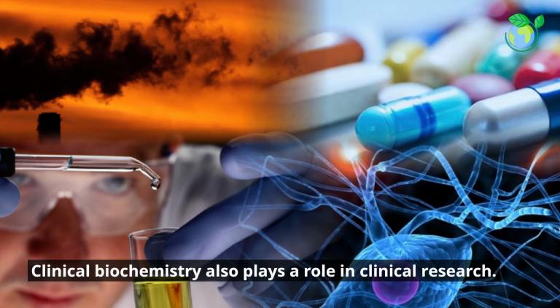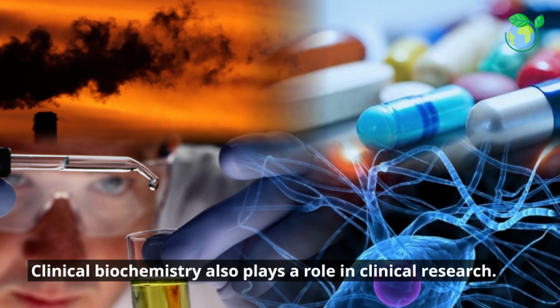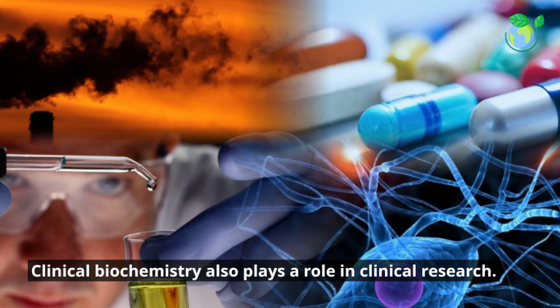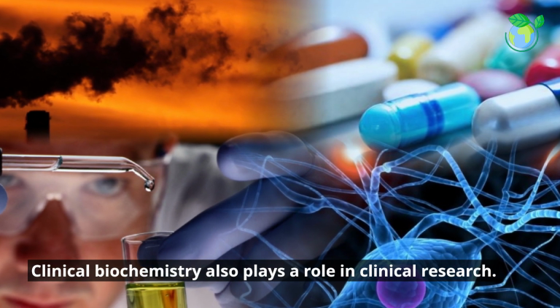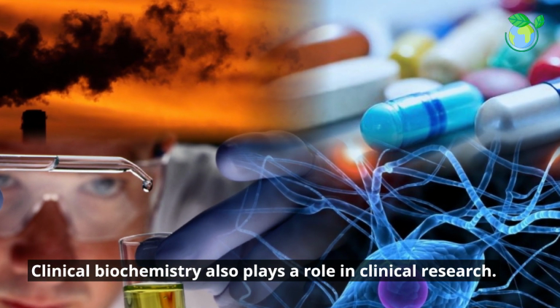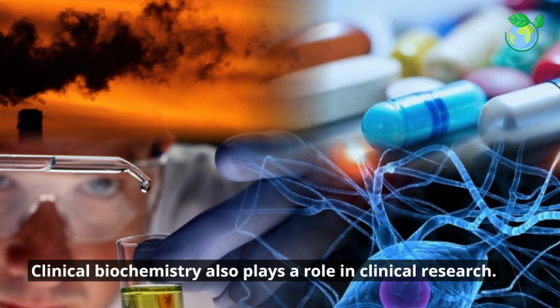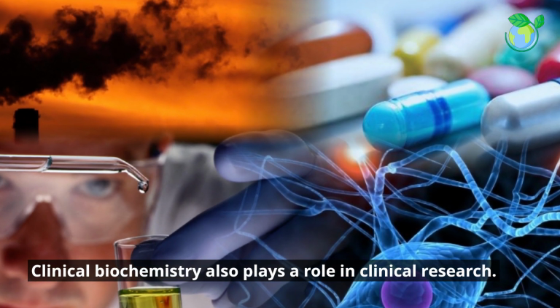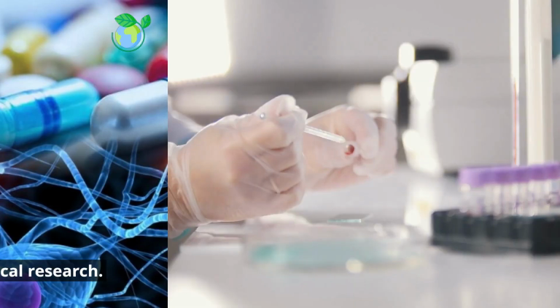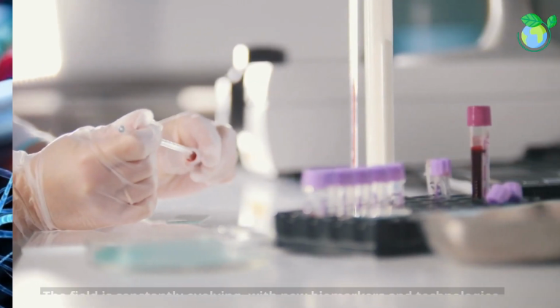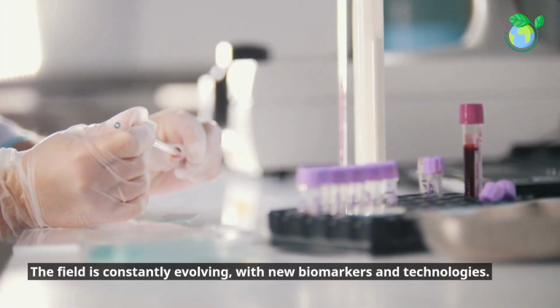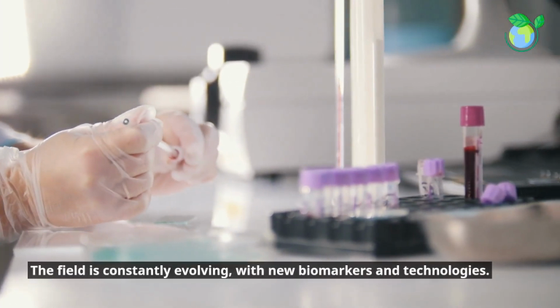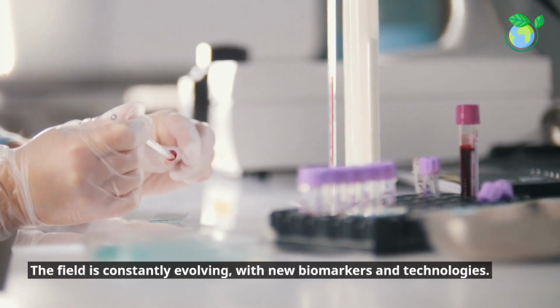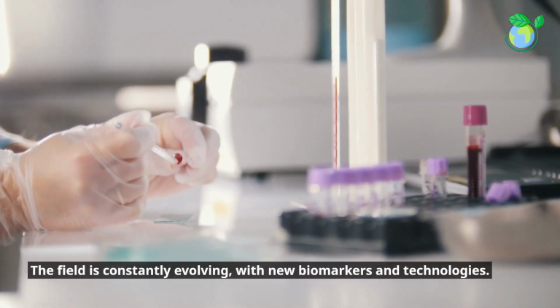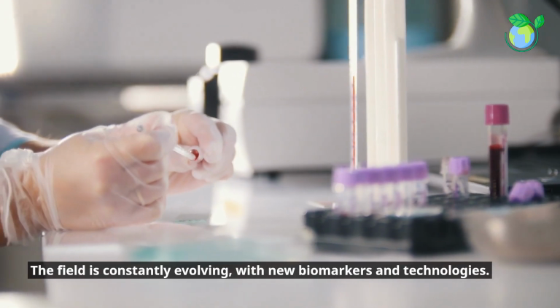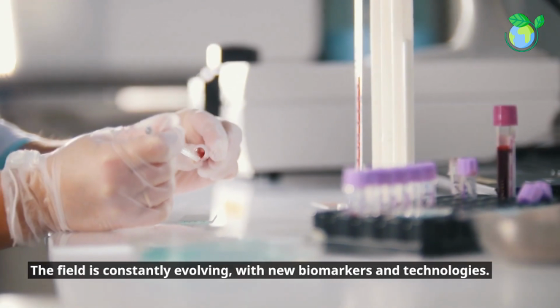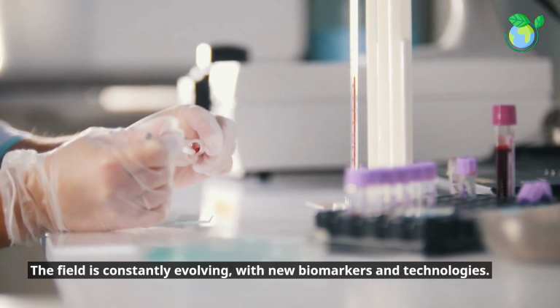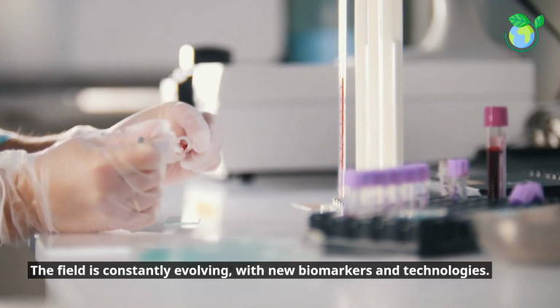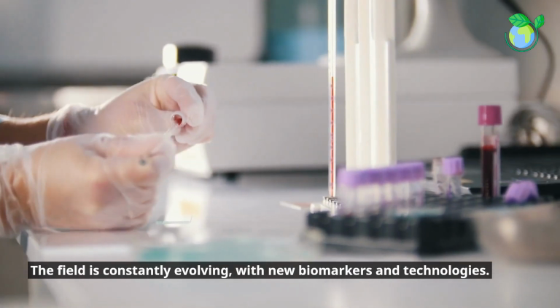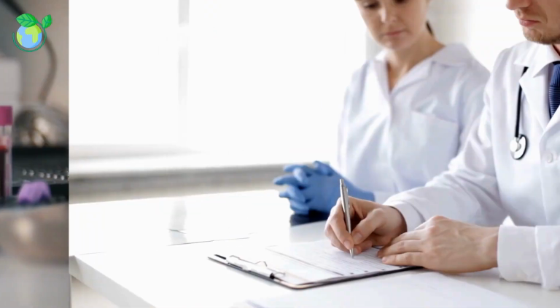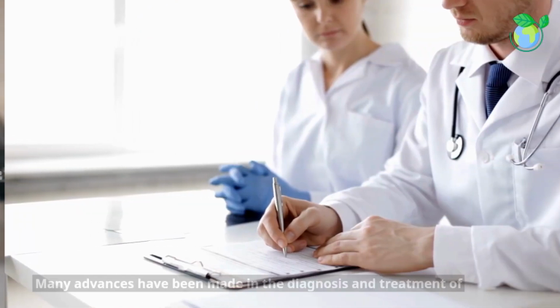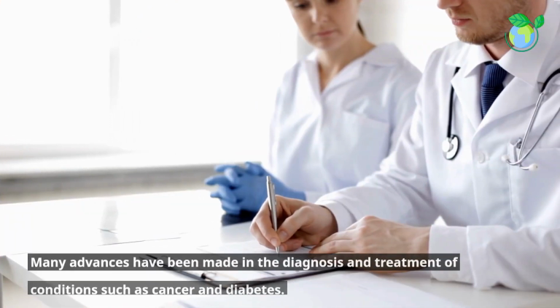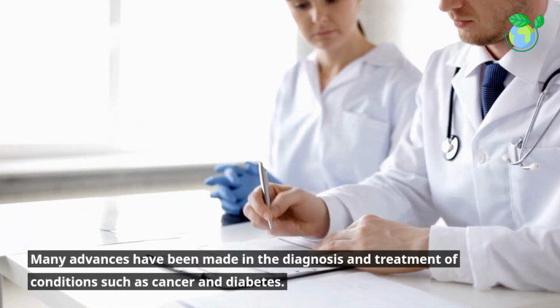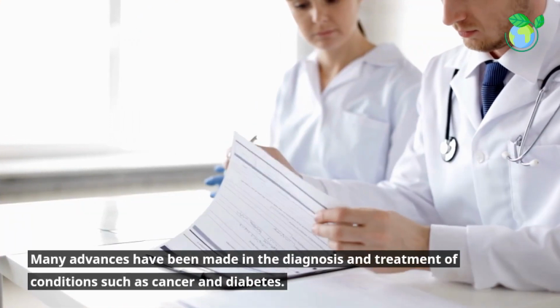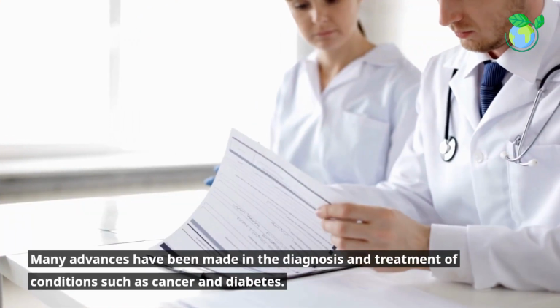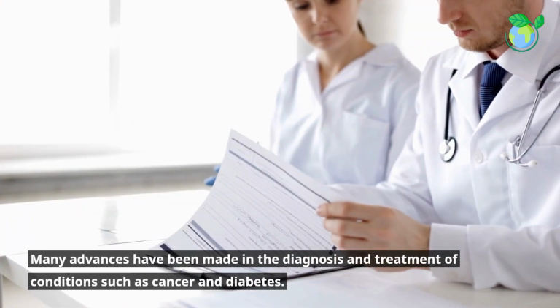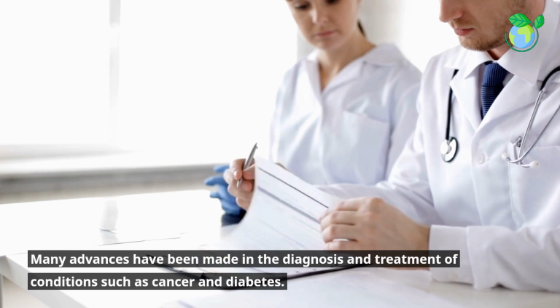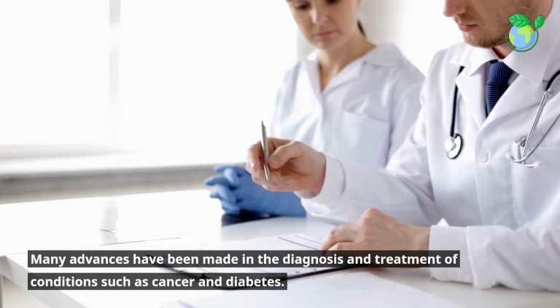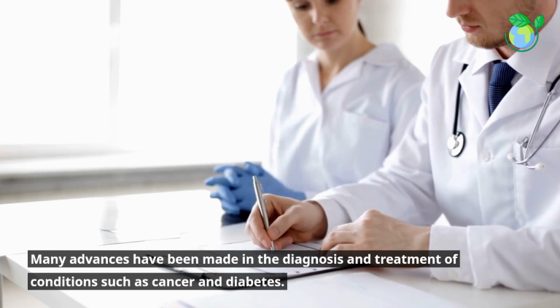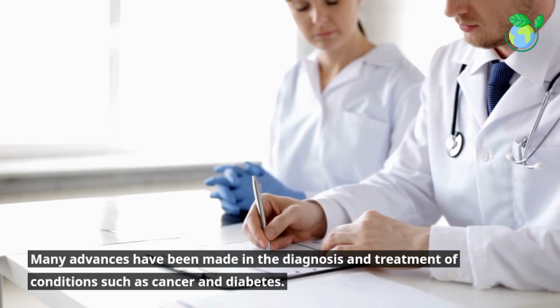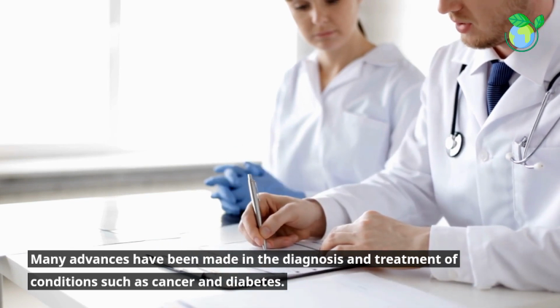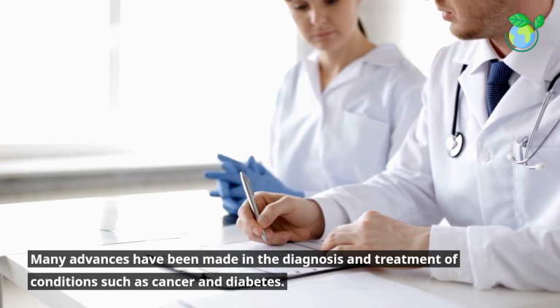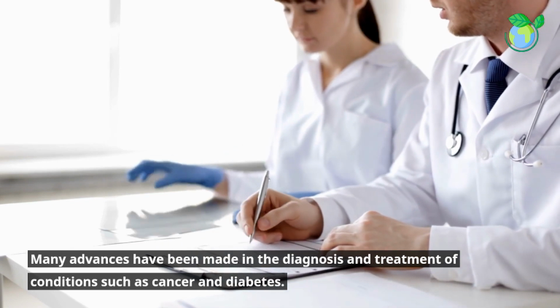Clinical biochemistry also plays a role in clinical research. The field is constantly evolving, with new biomarkers and technologies. Many advances have been made in the diagnosis and treatment of conditions such as cancer and diabetes.